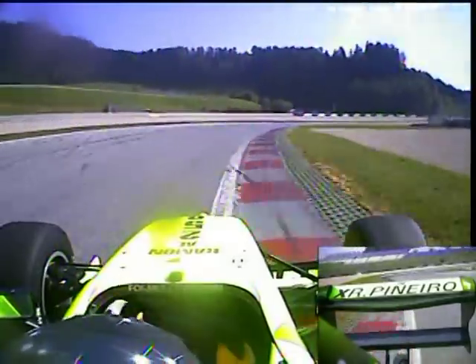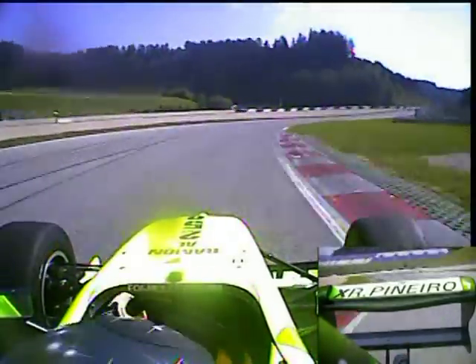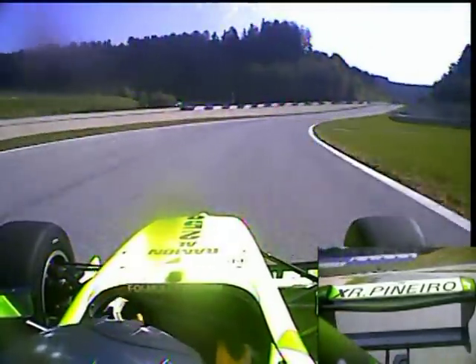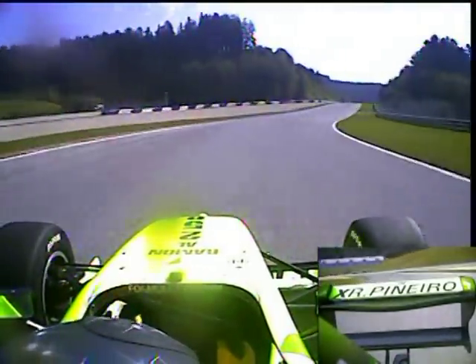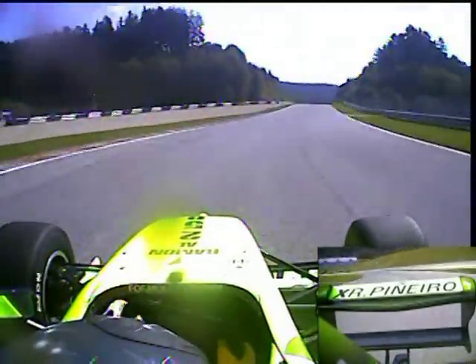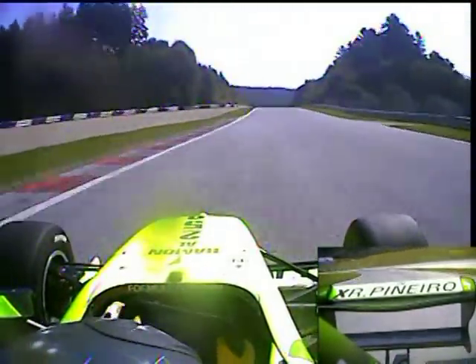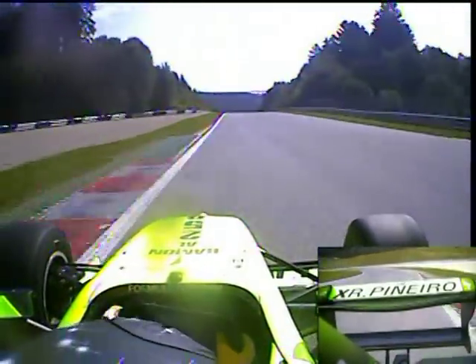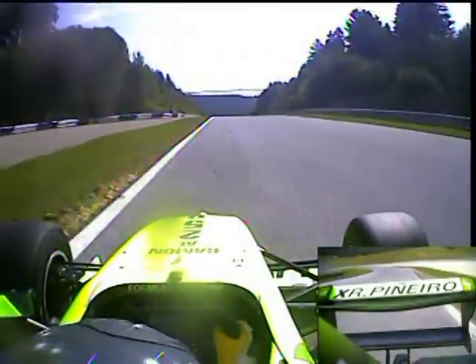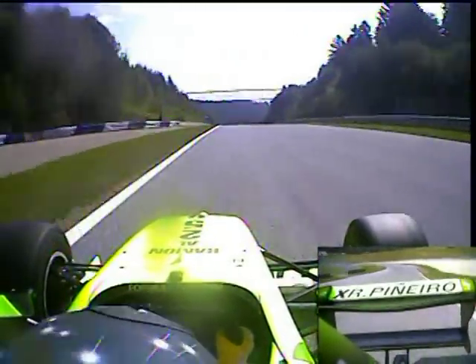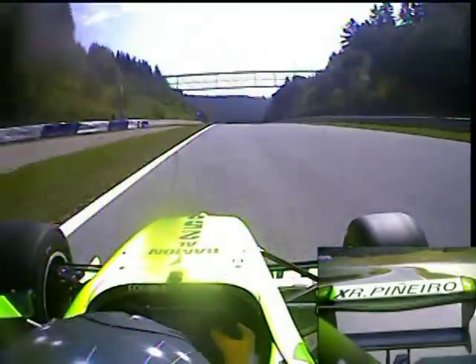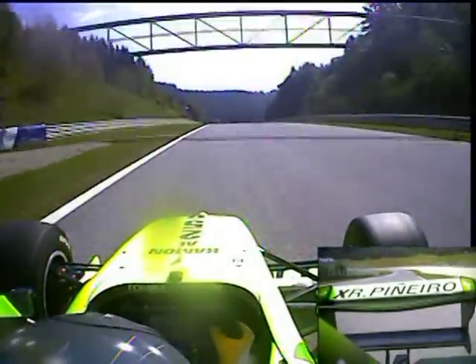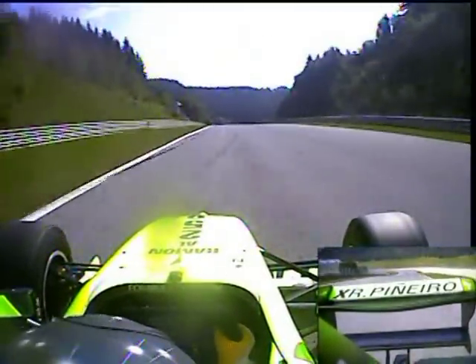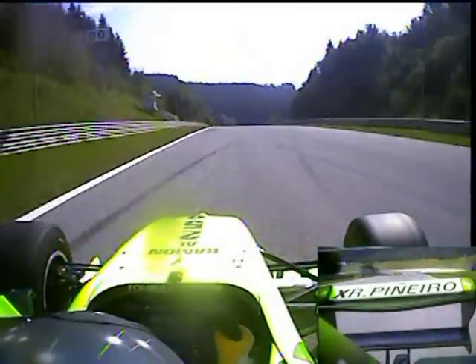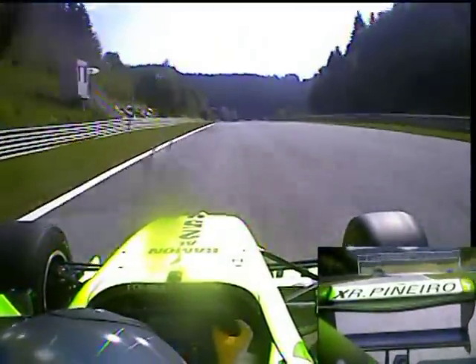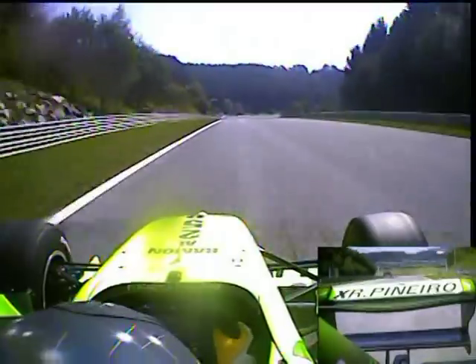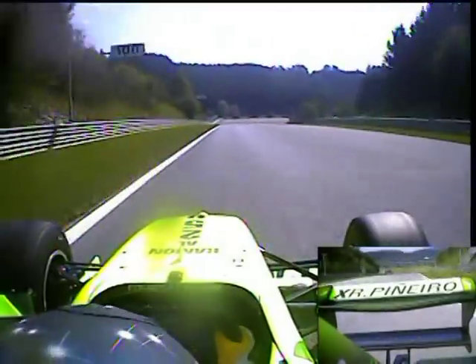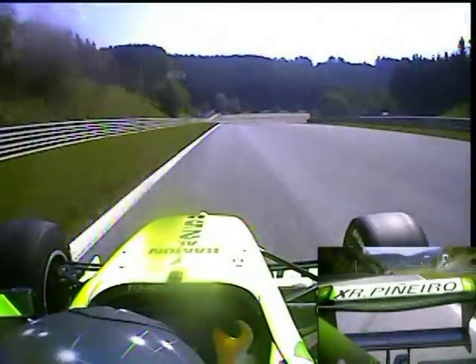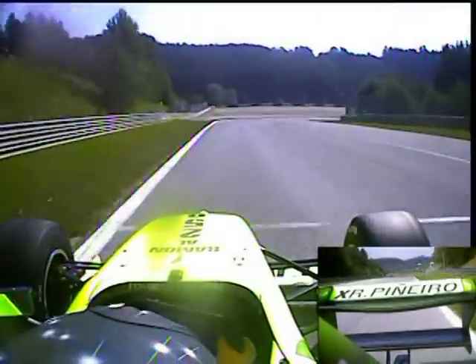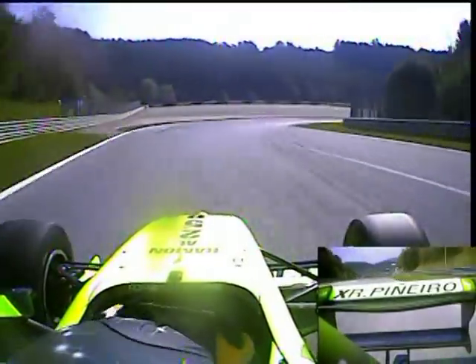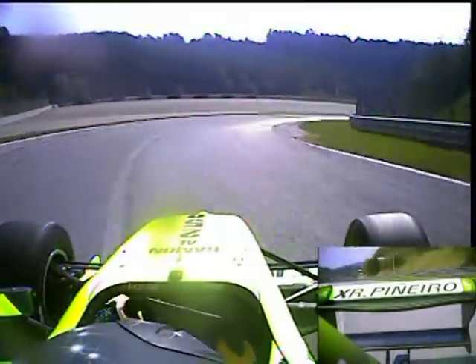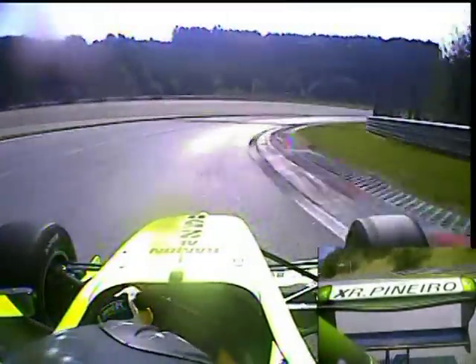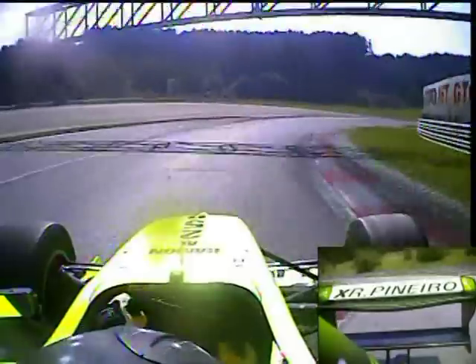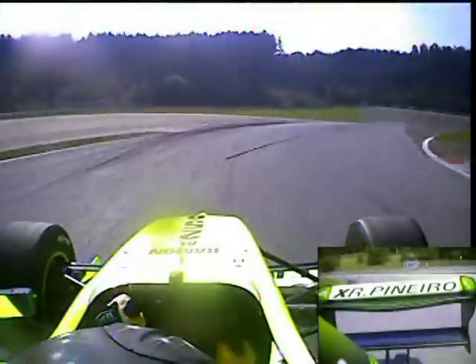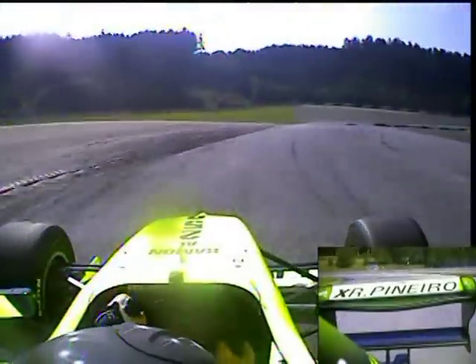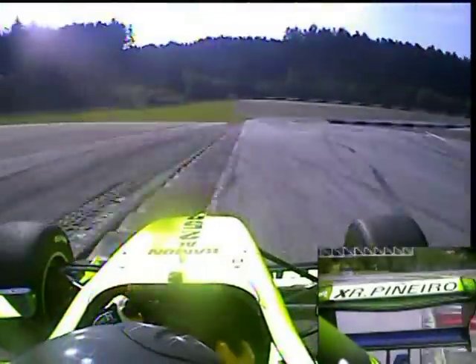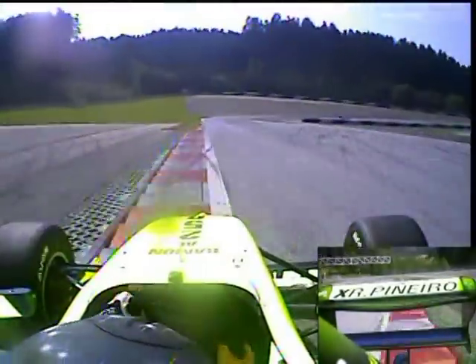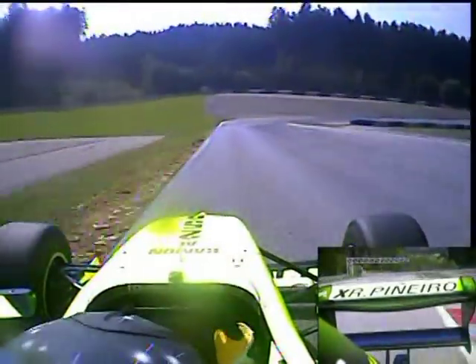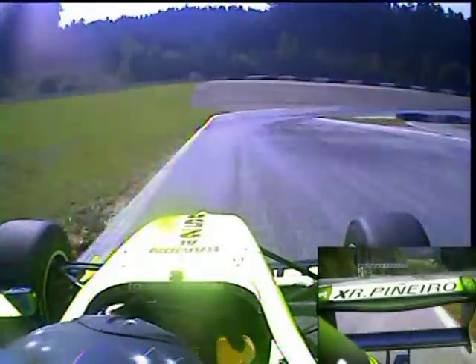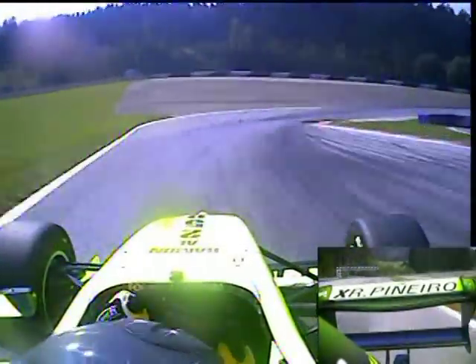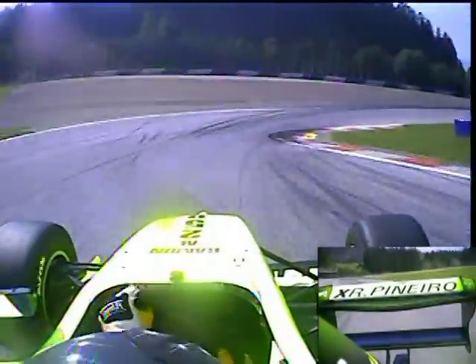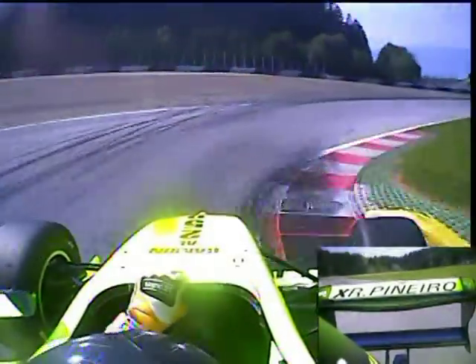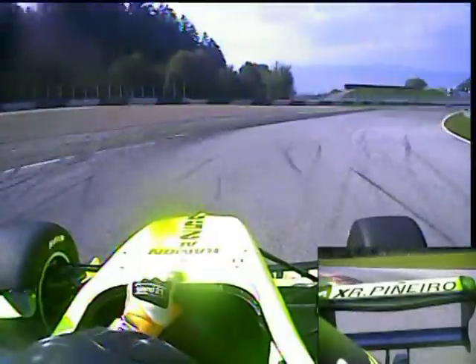An easy right hand kink where you head up through this avenue of trees and down towards the Rint corner — possibly the trickiest on the circuit. 105 miles an hour in 4th gear. Let's see if Ramon does much opposite lock. No, very smooth through there.